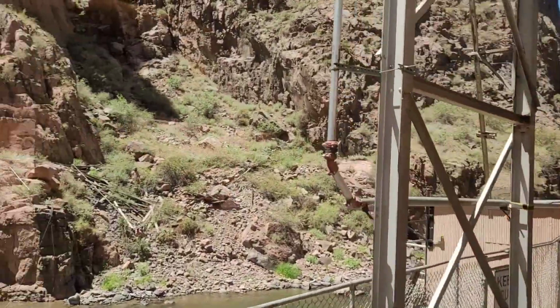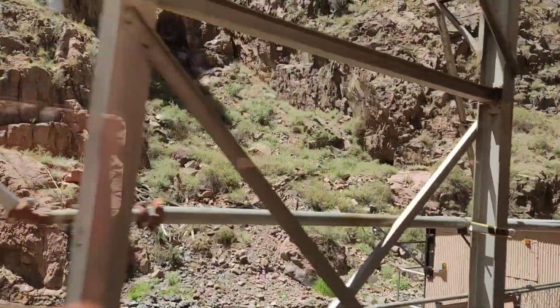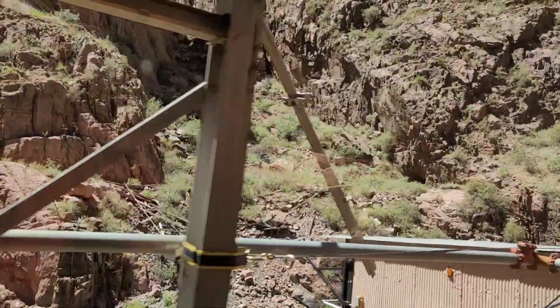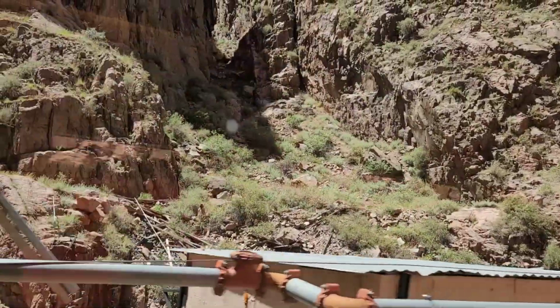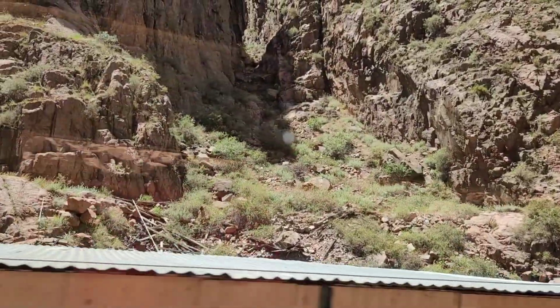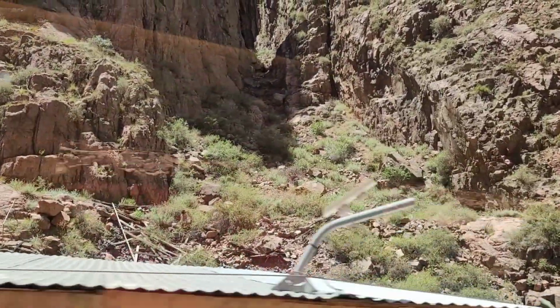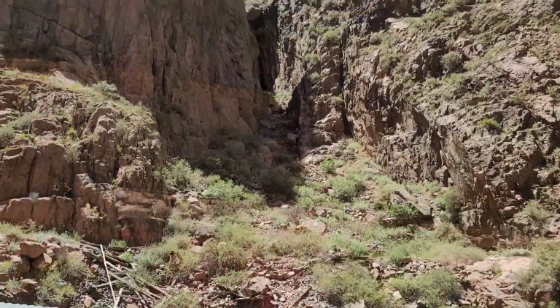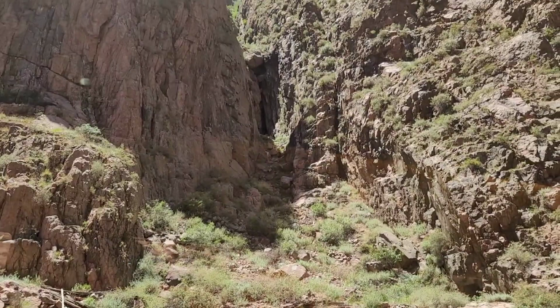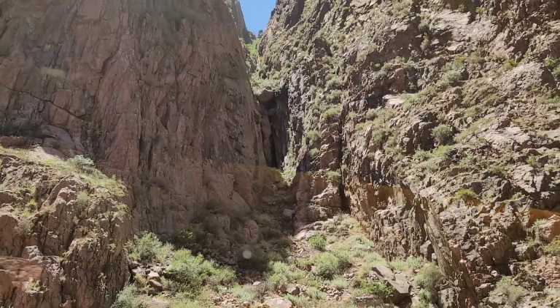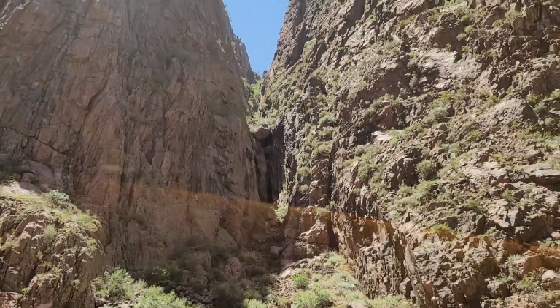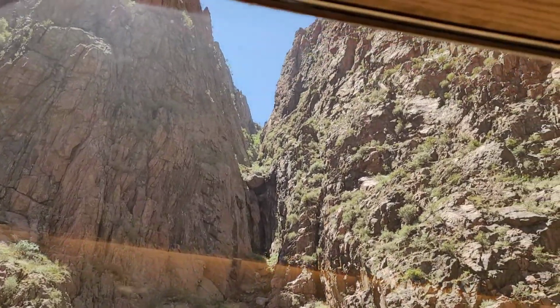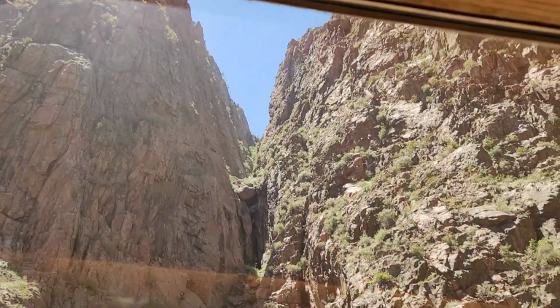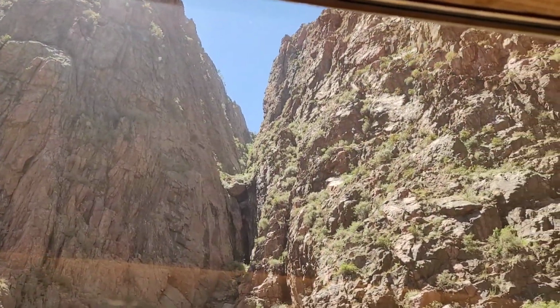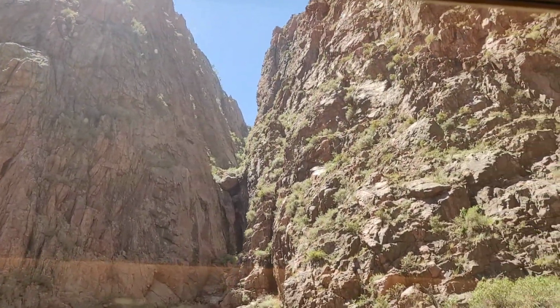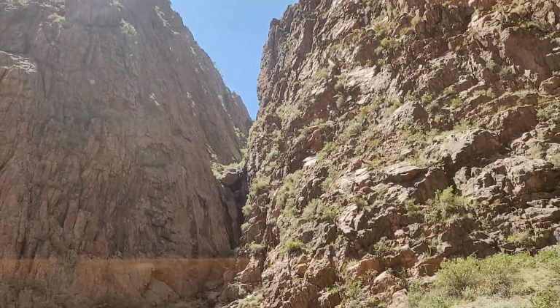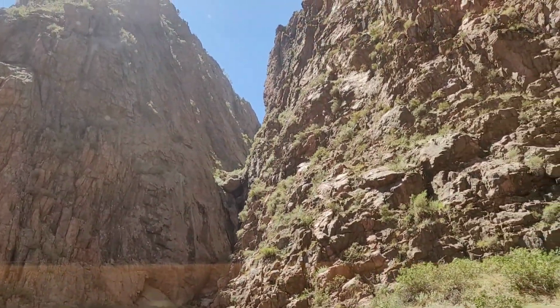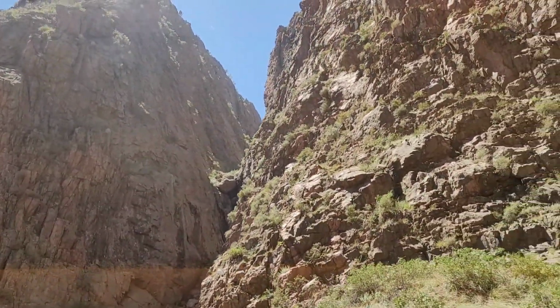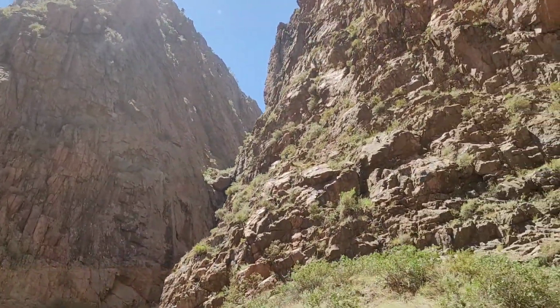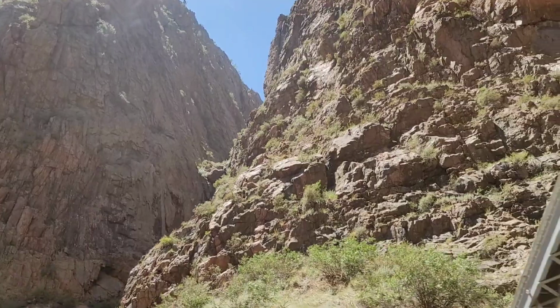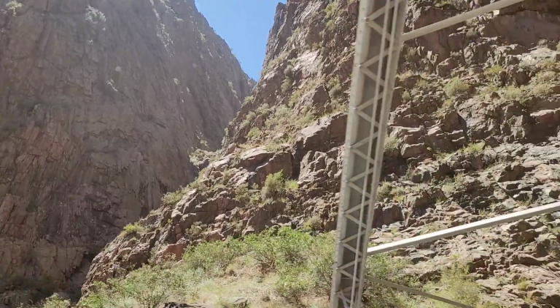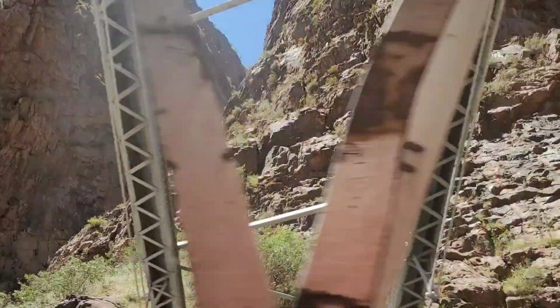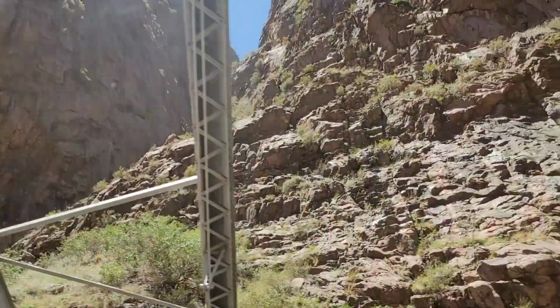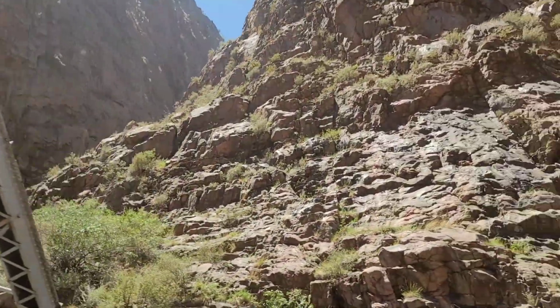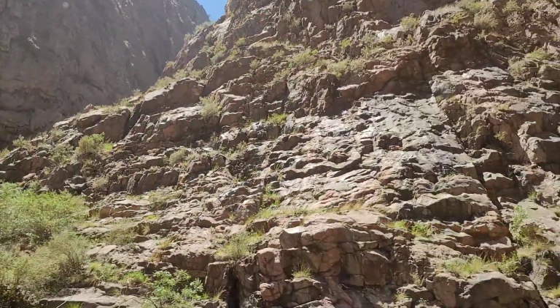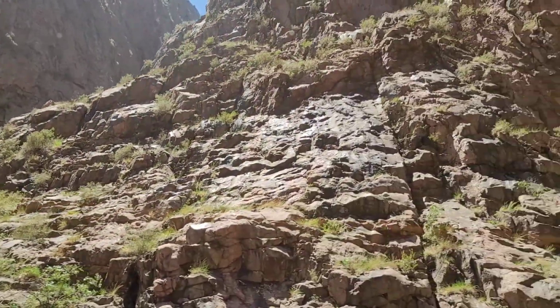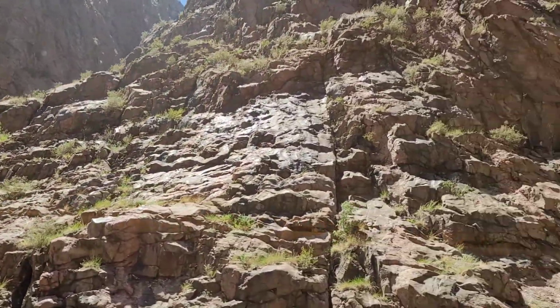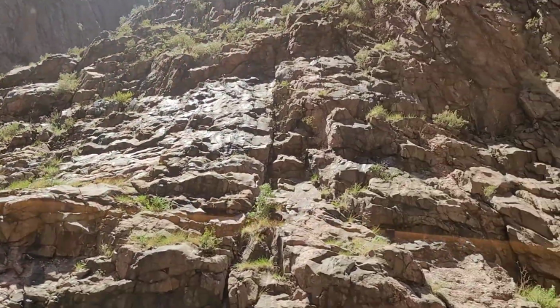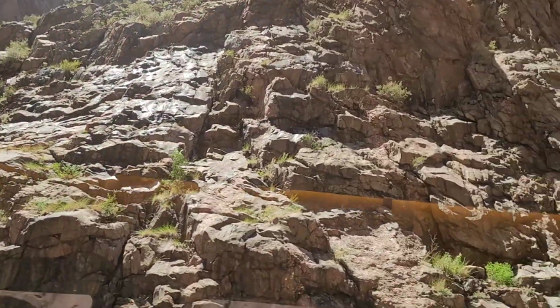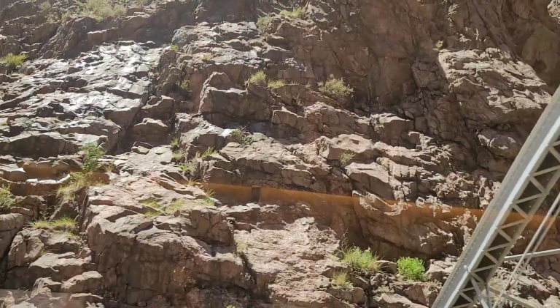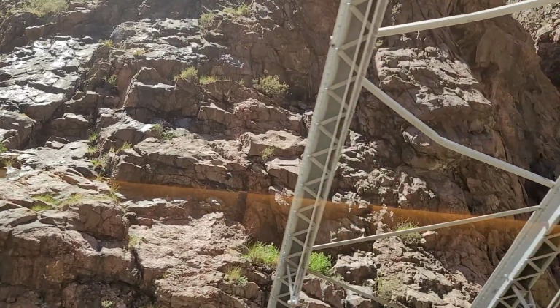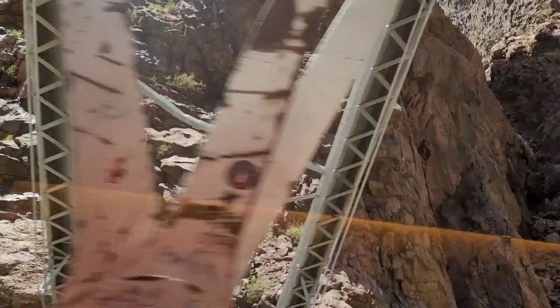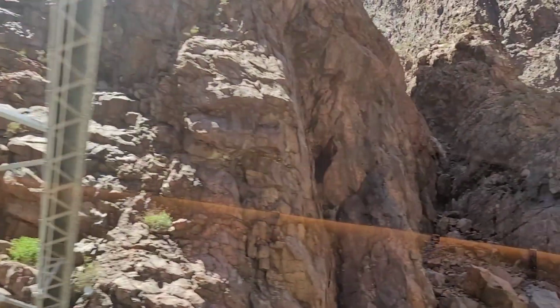At its narrowest point, the sheer rock walls of the Royal Gorge constrict to just 30 feet across. It was at this point the two competing railroads found themselves unable to proceed. A solution was needed in order to complete the railroad.